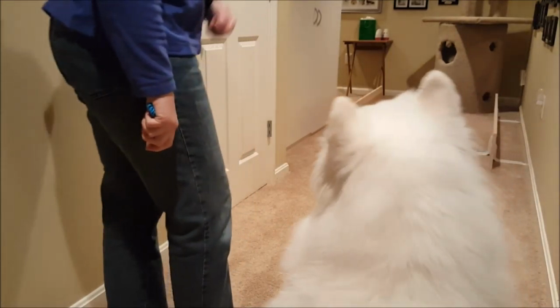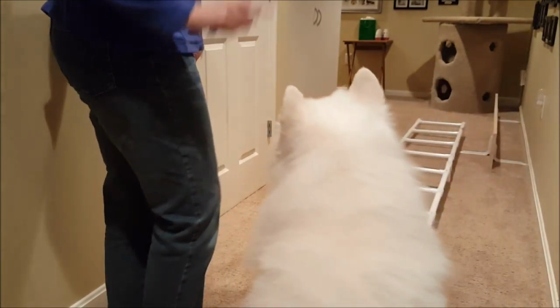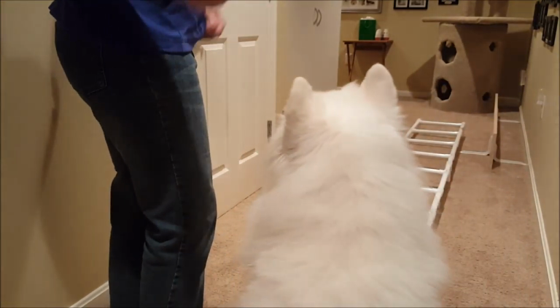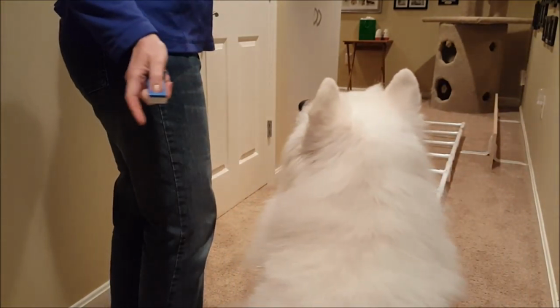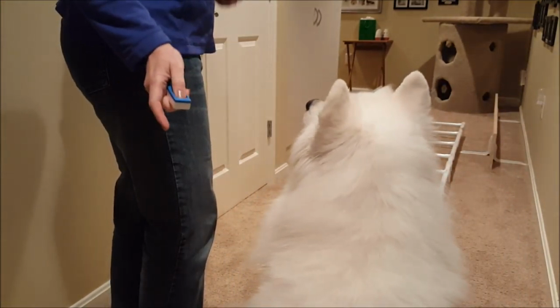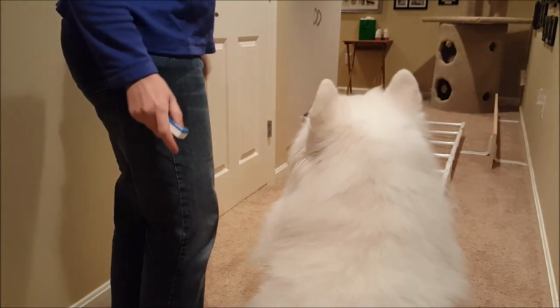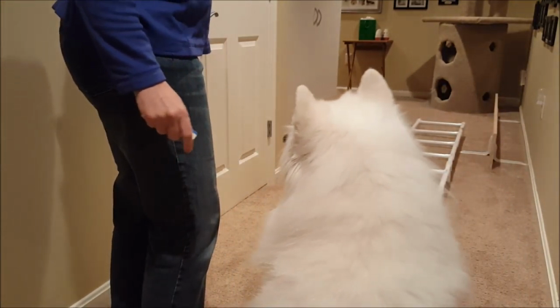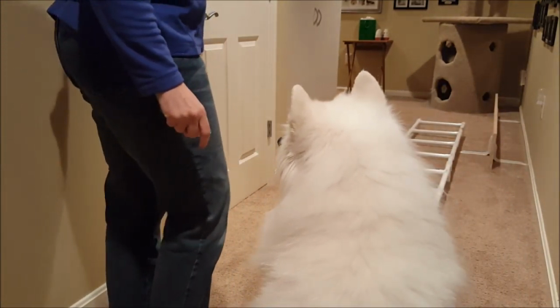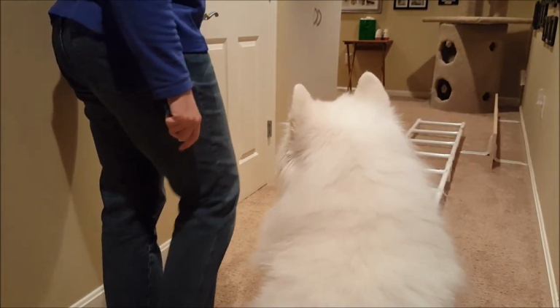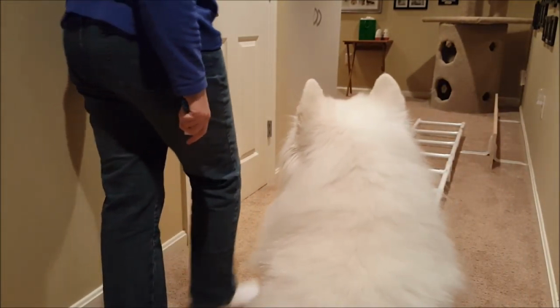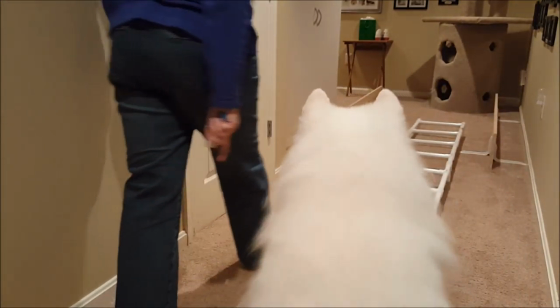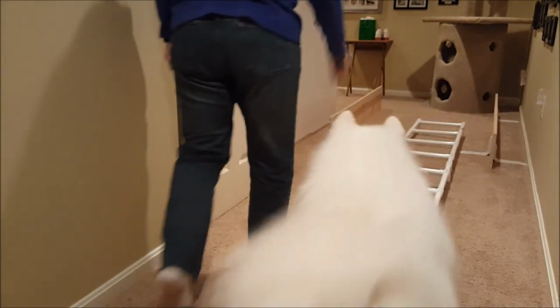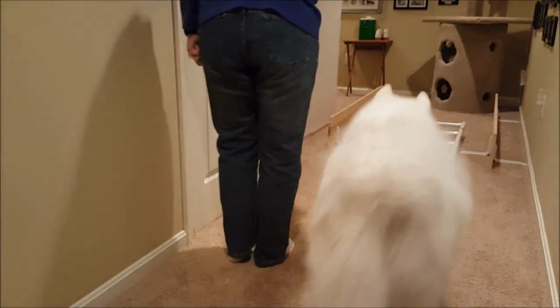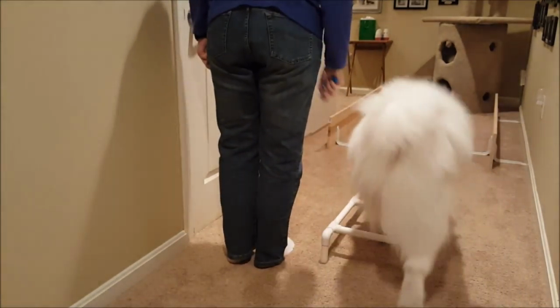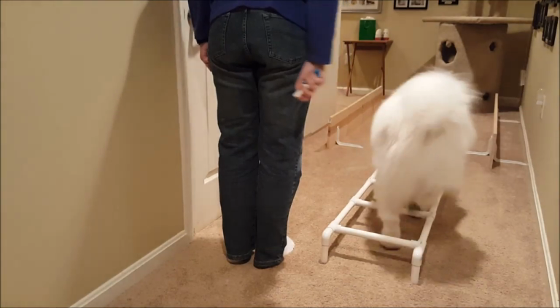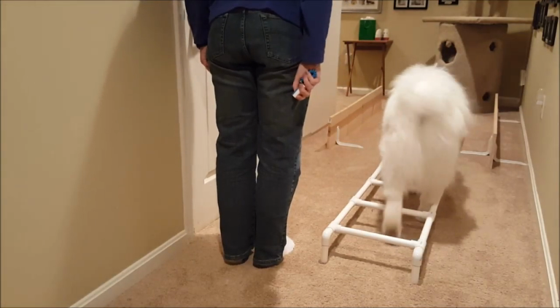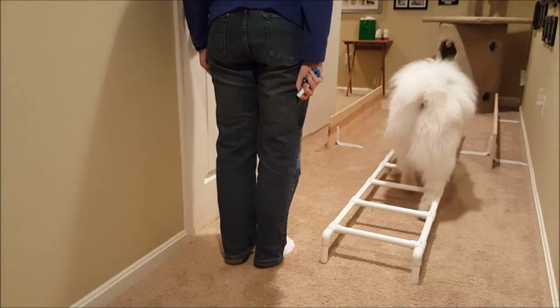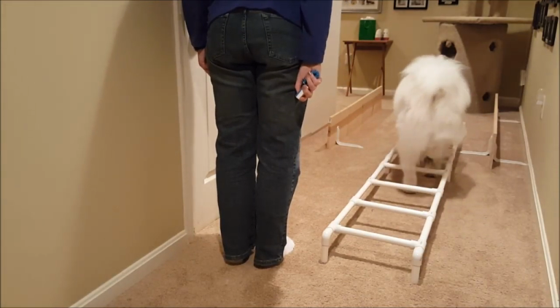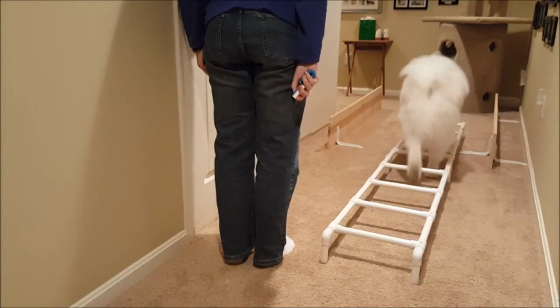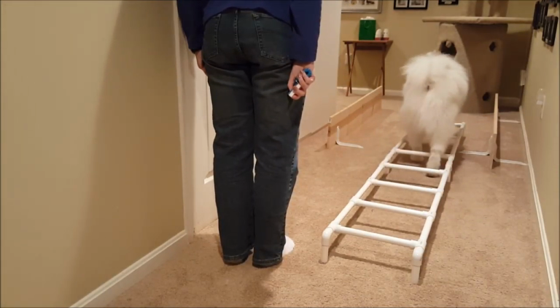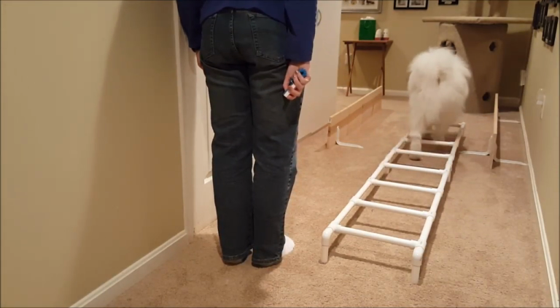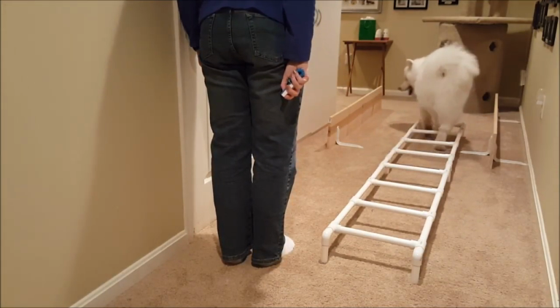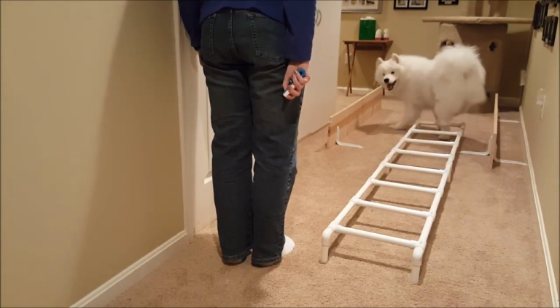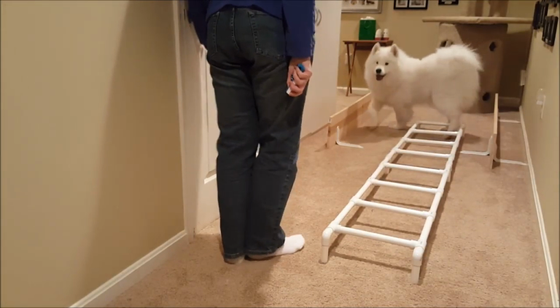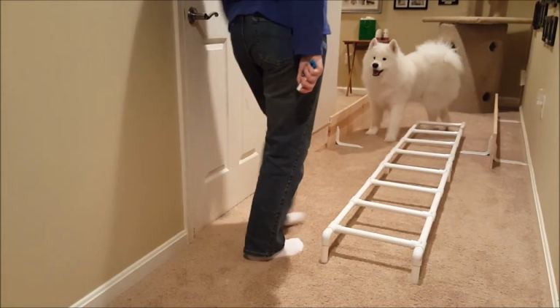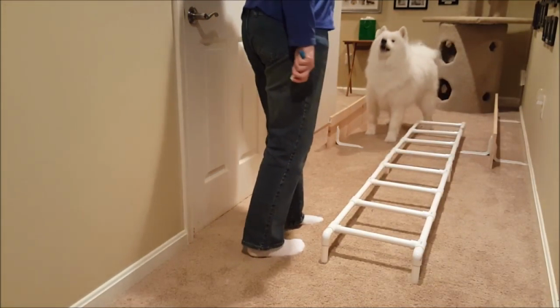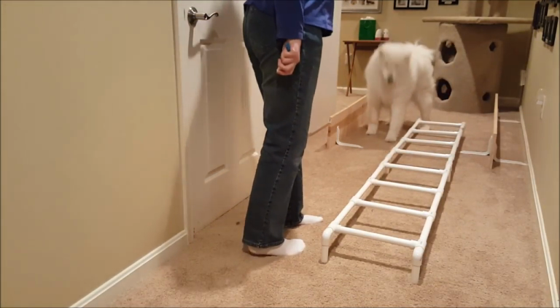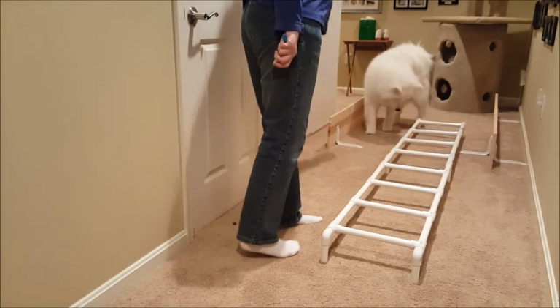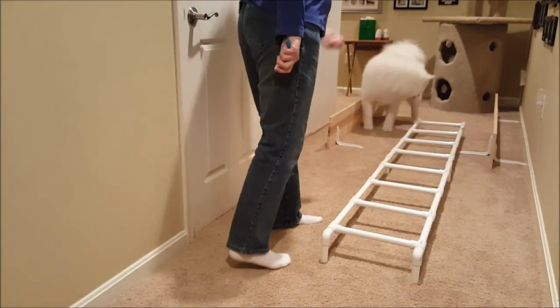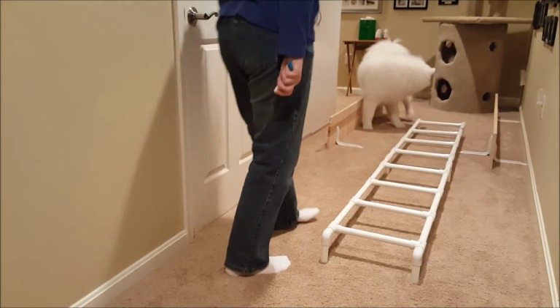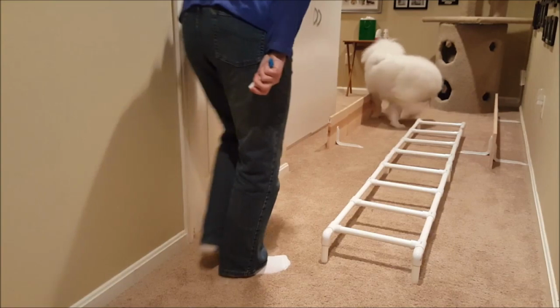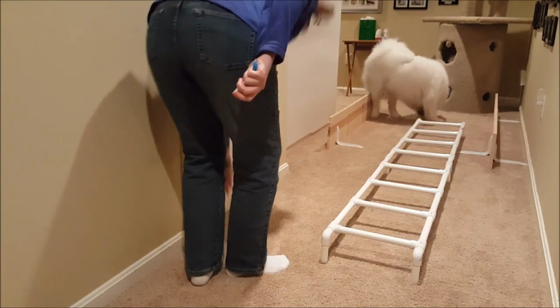Then you can start to send him. So we're going to try that — give the 'walk it' cue, and toss him the treat out there.